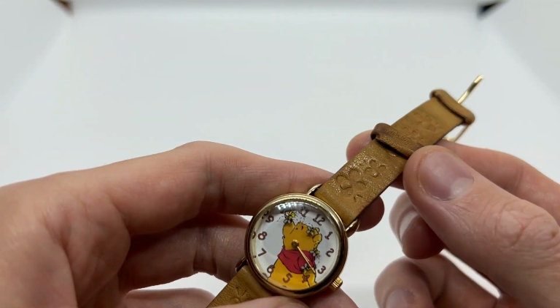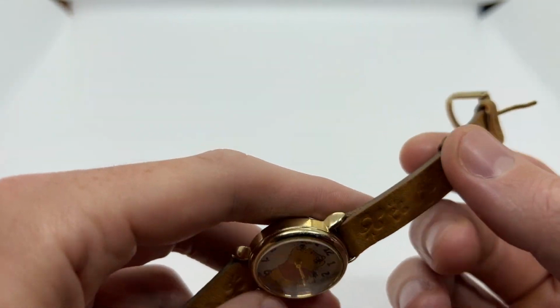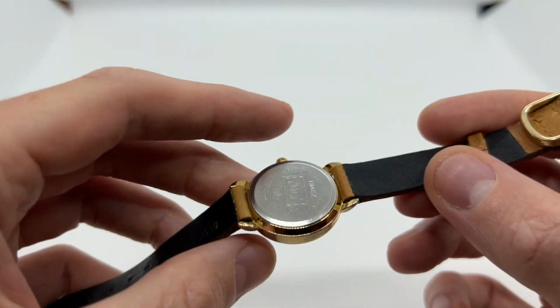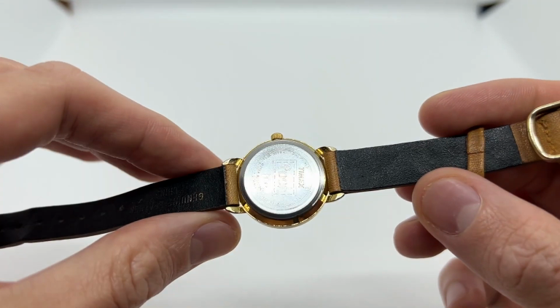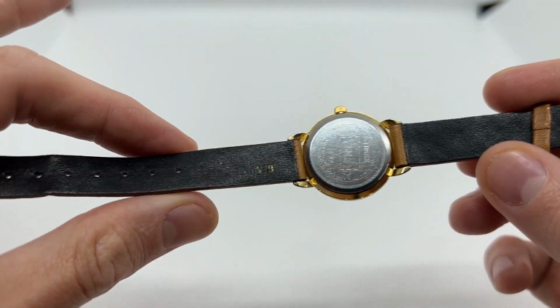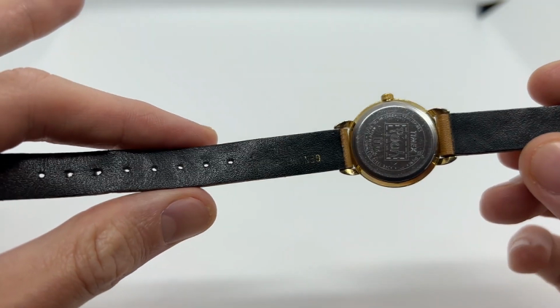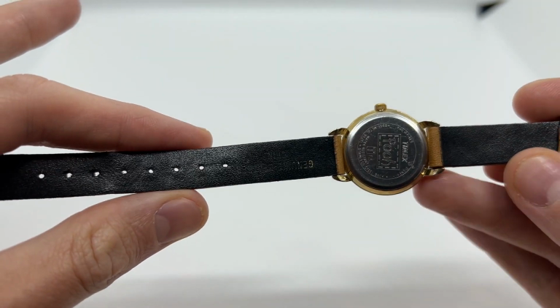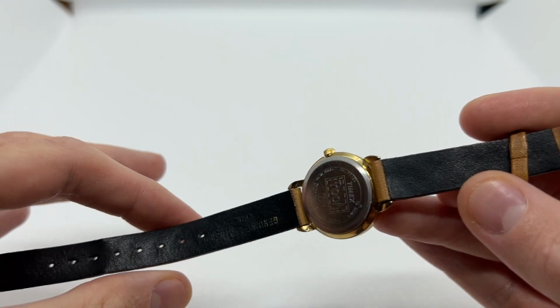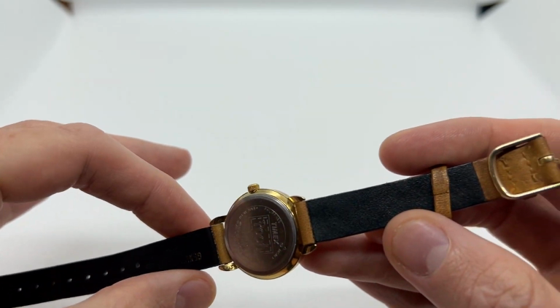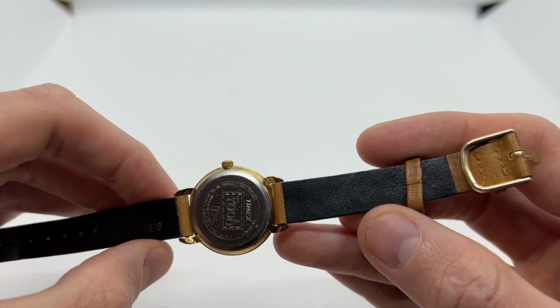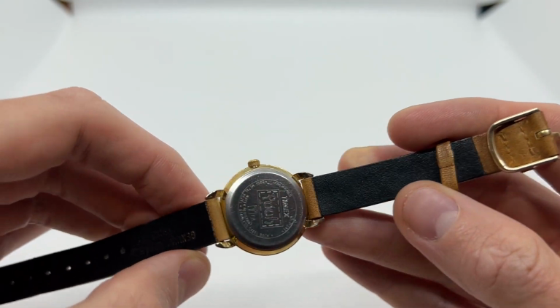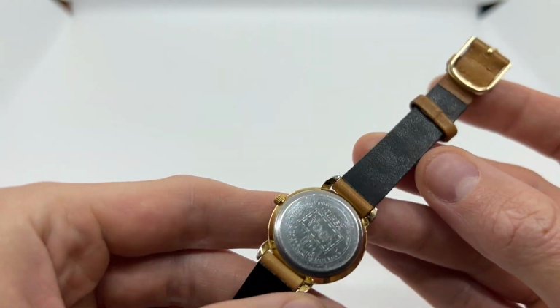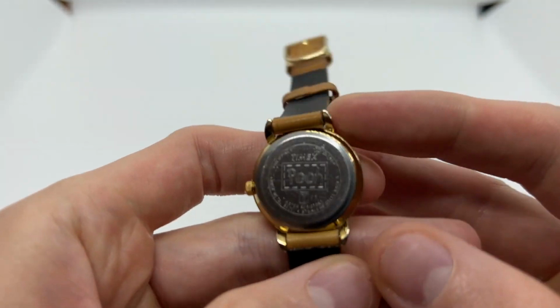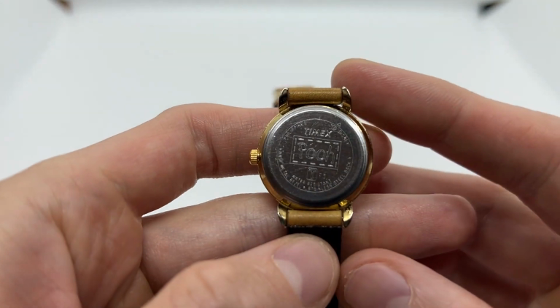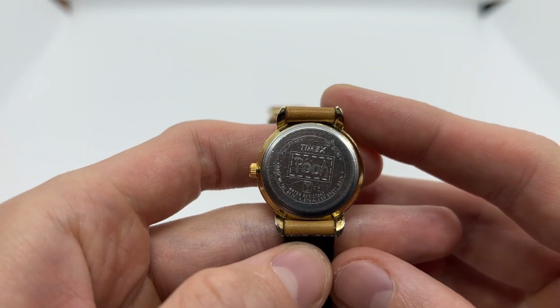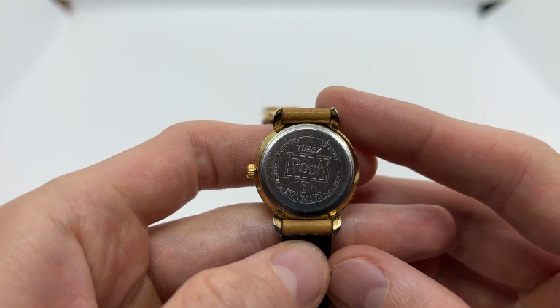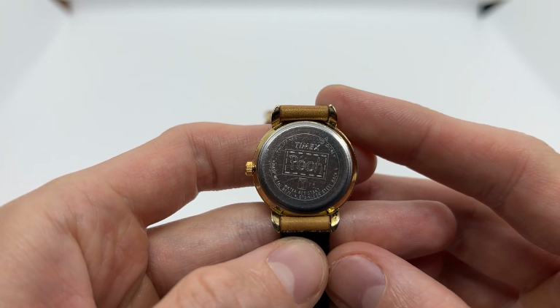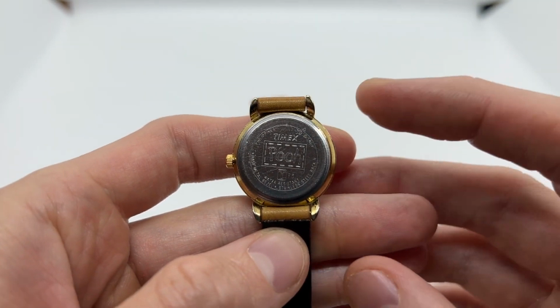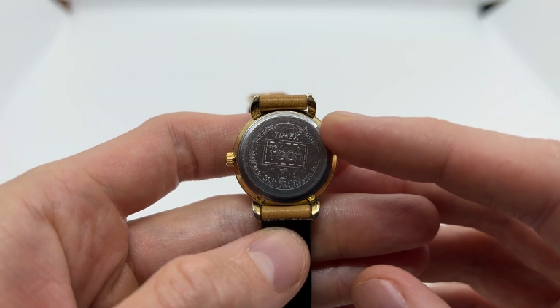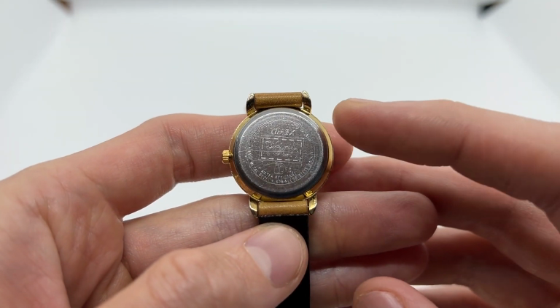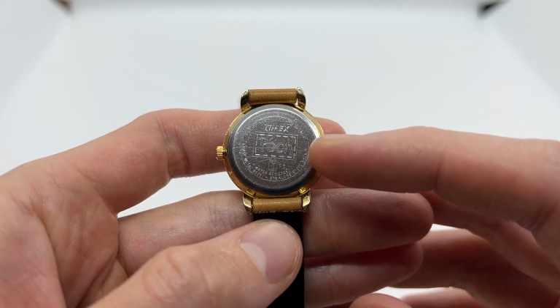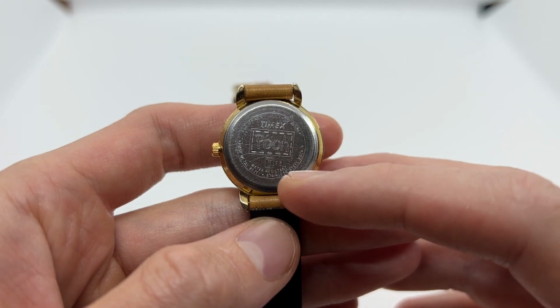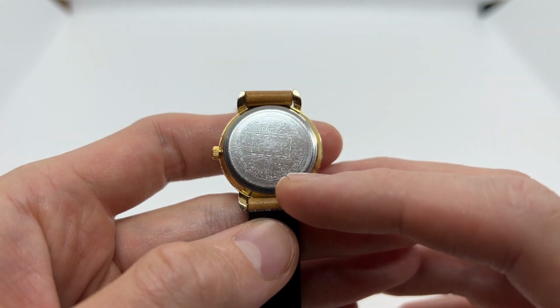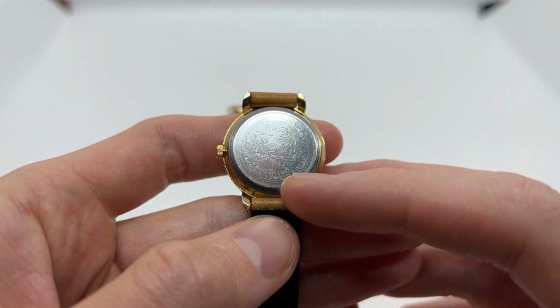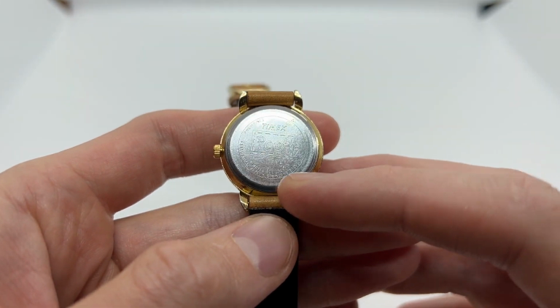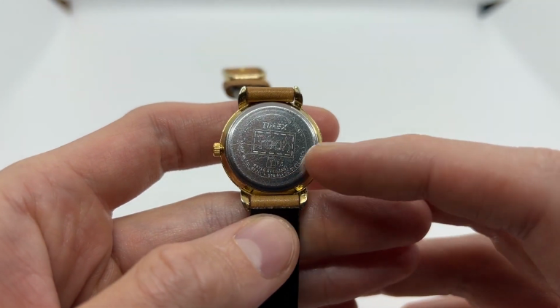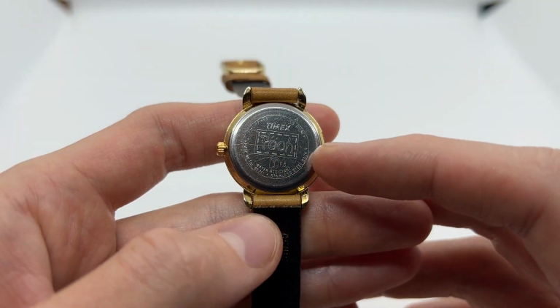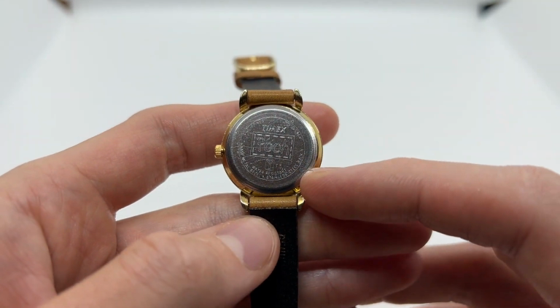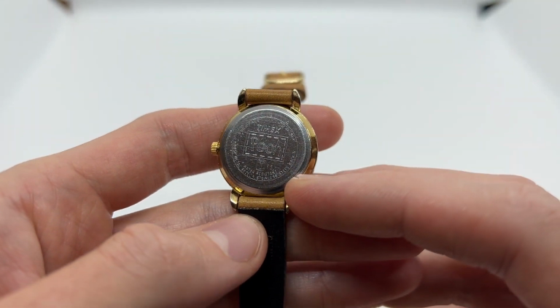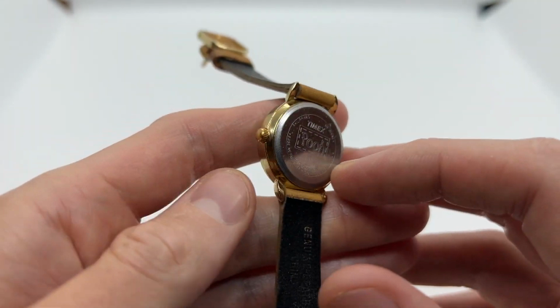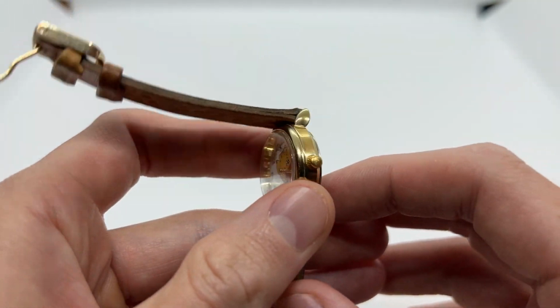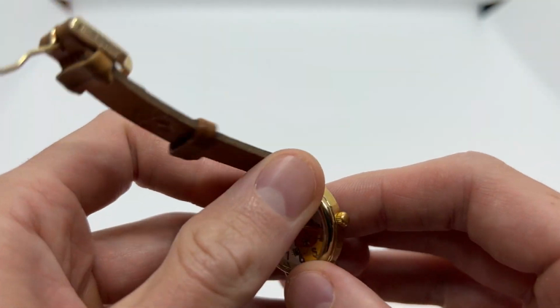It is a little bit old but nonetheless it is in great condition. As you can see here, we have the back of the watch — Timex Pooh — and we have other writings as well about the watch.